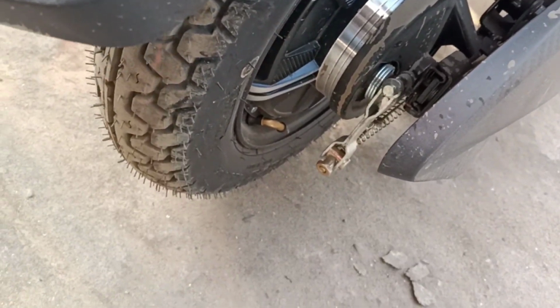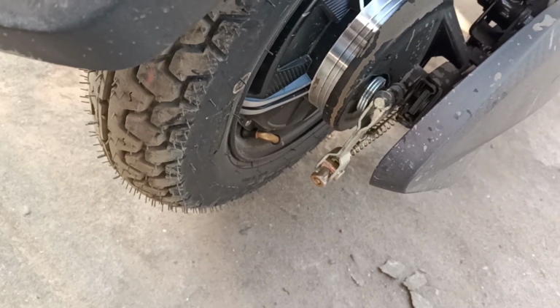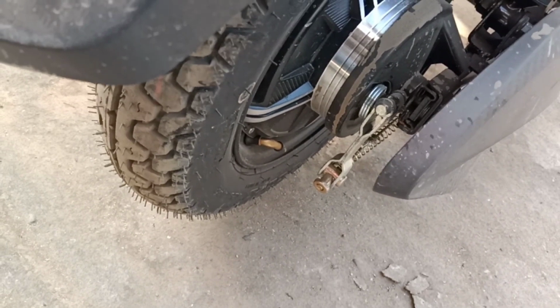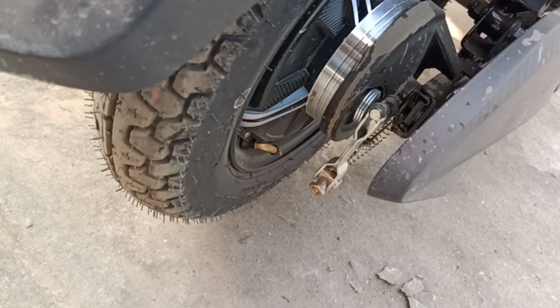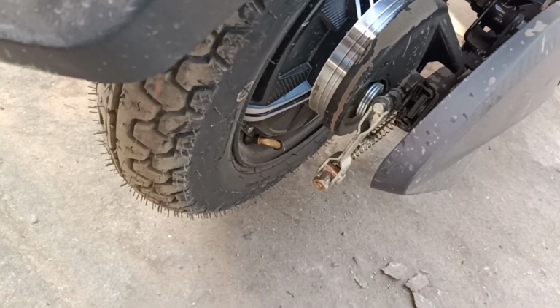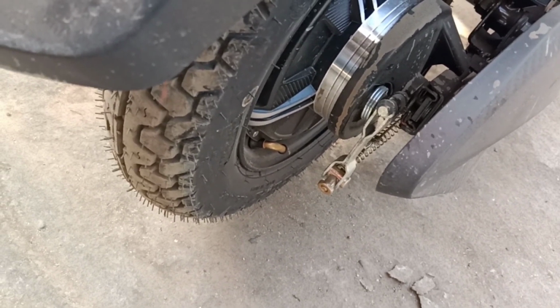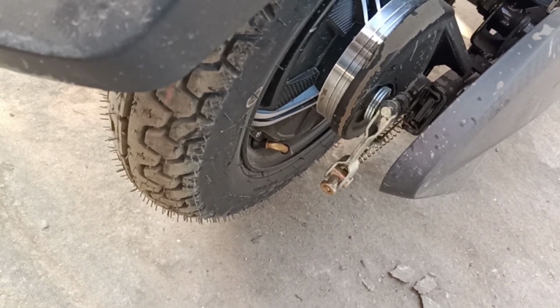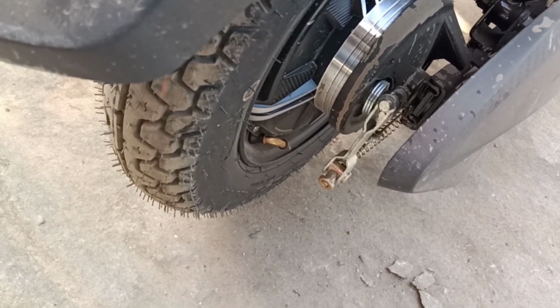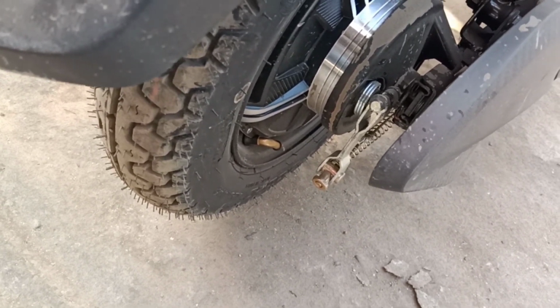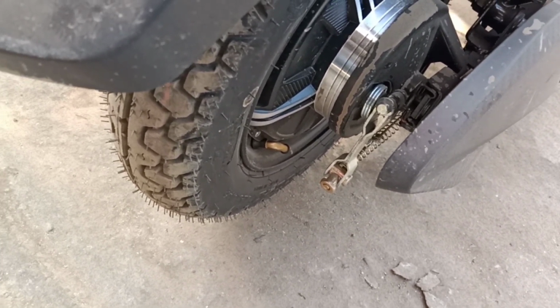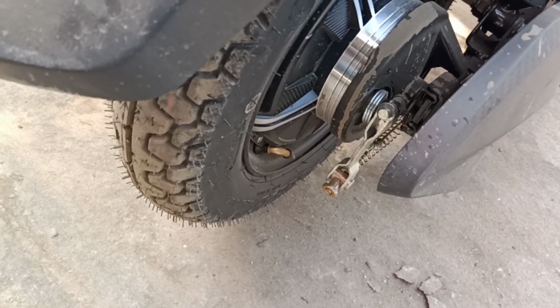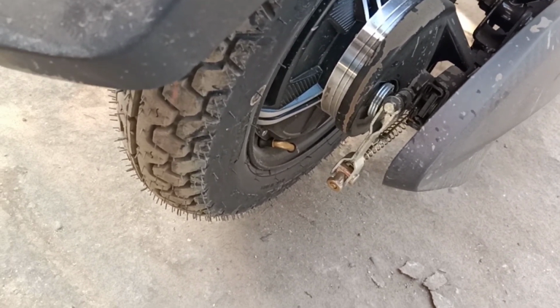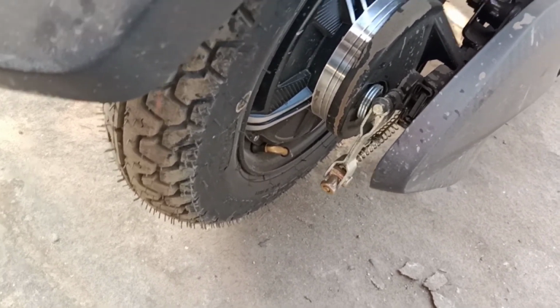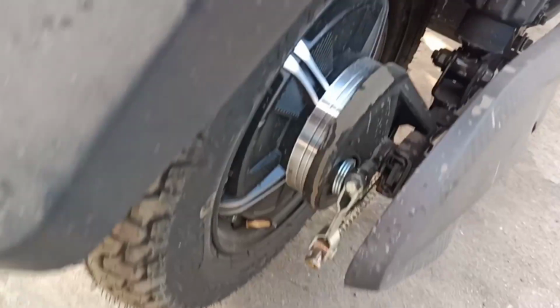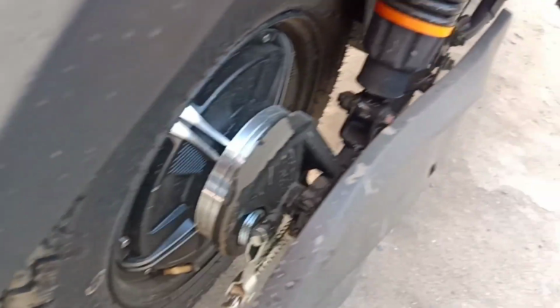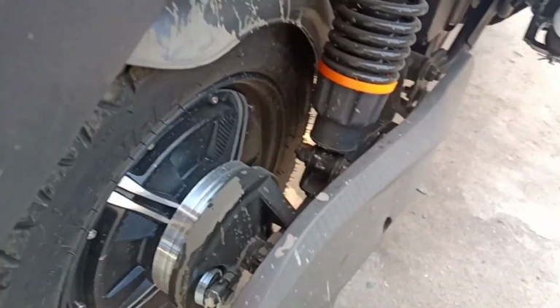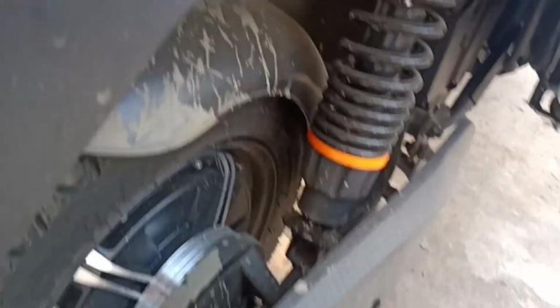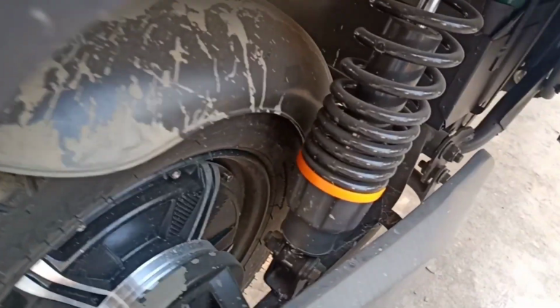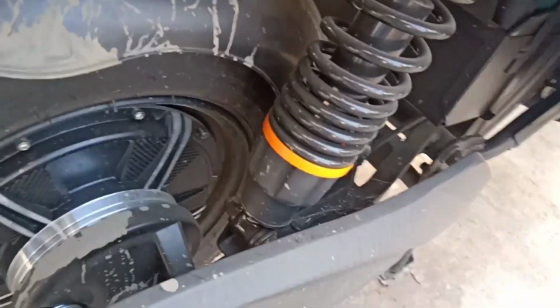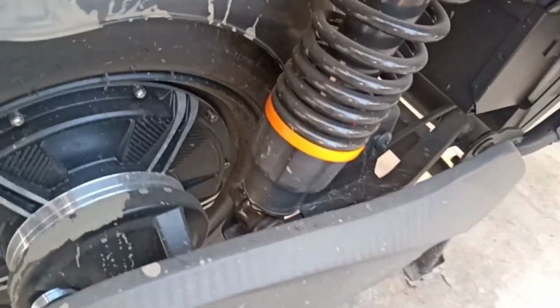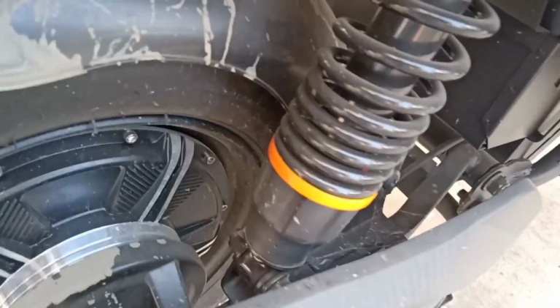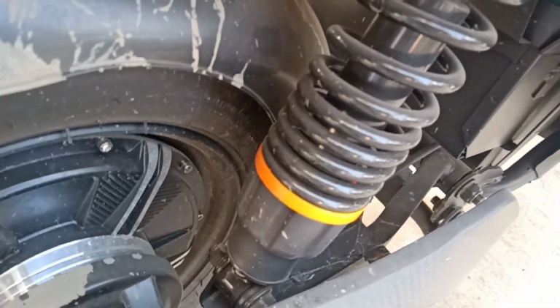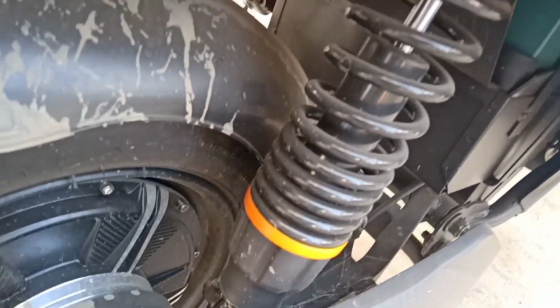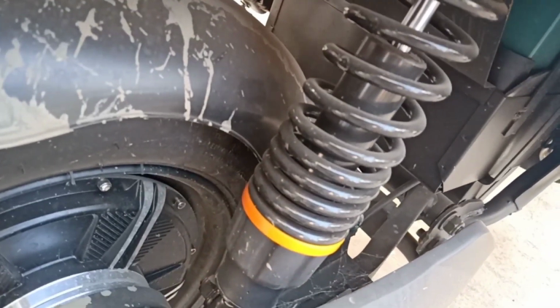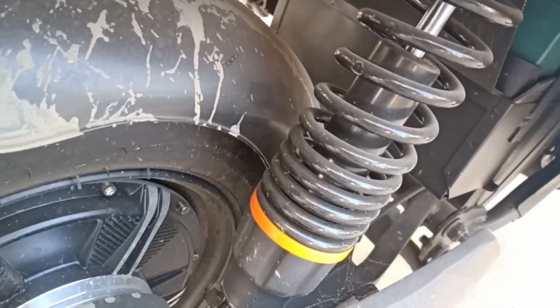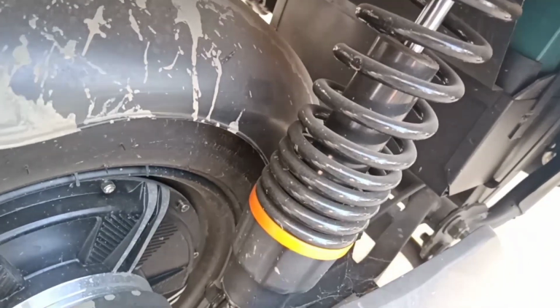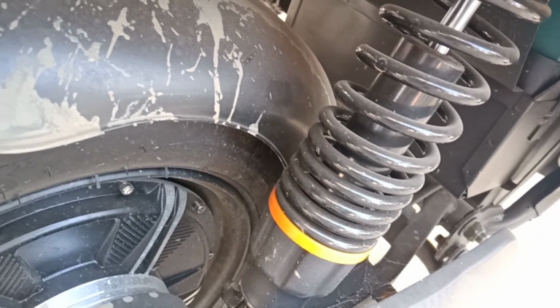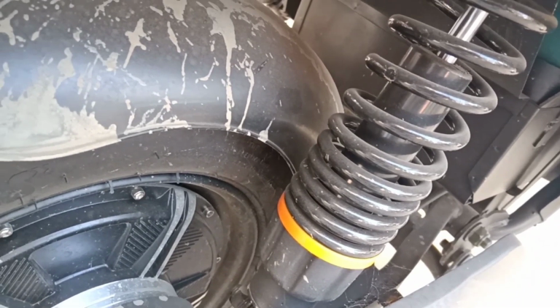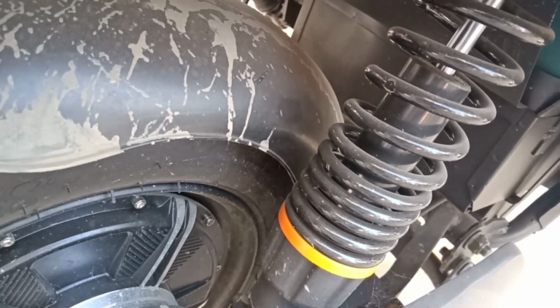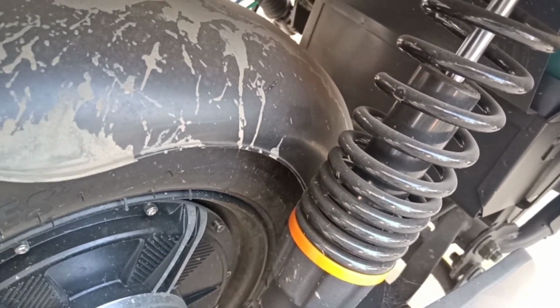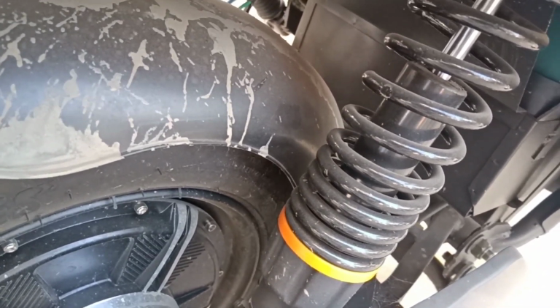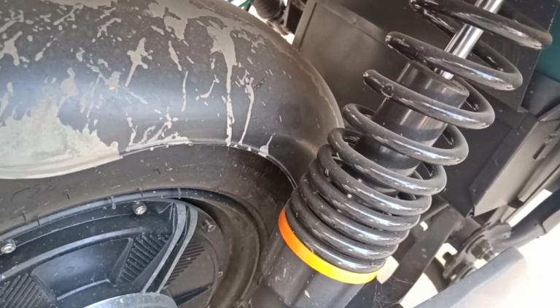It comes with a rear tire, tubeless 10x3.0, with rear grip design and alloy wheel. The rear suspension system is coil spring.